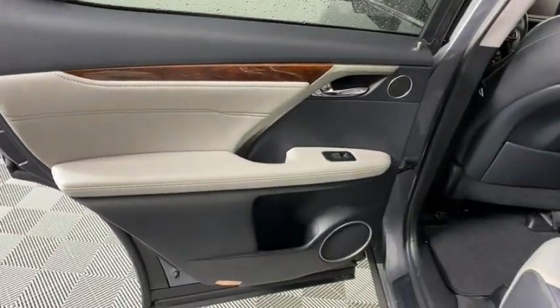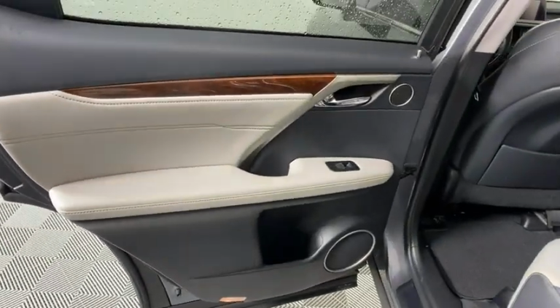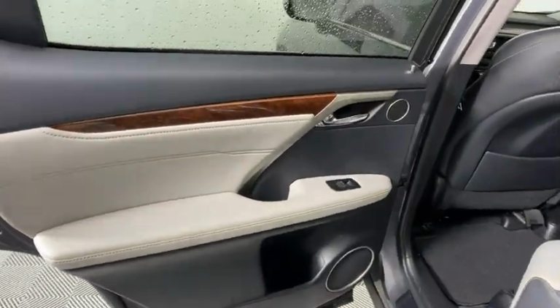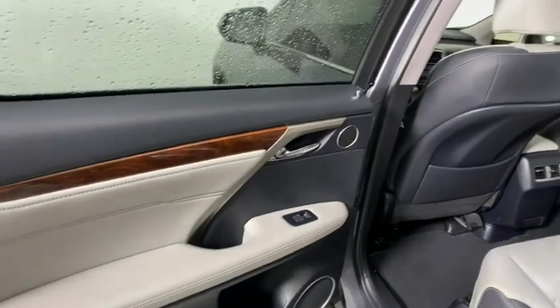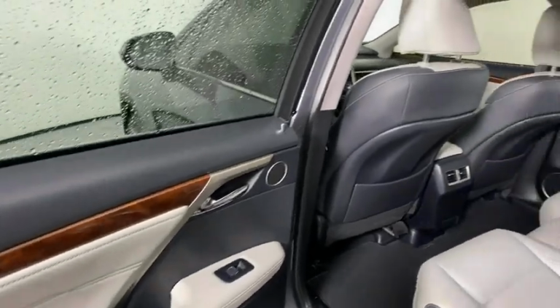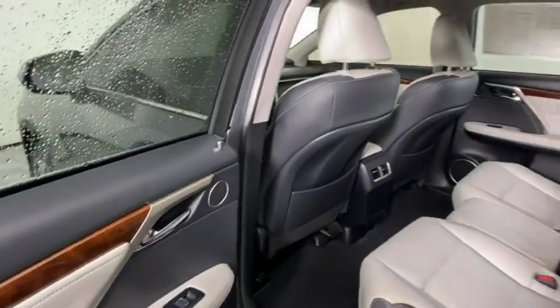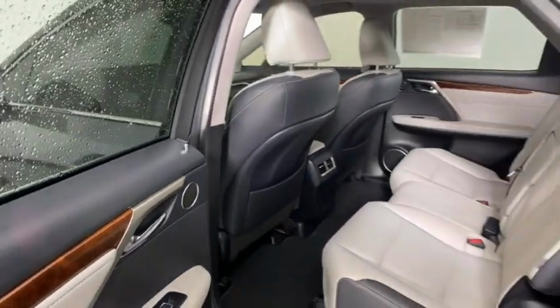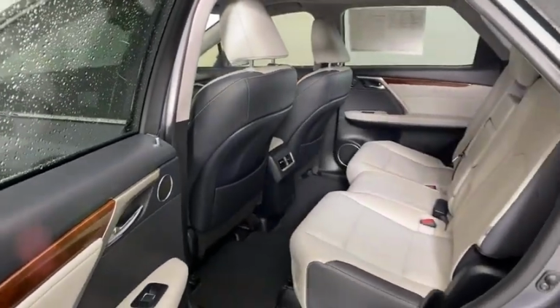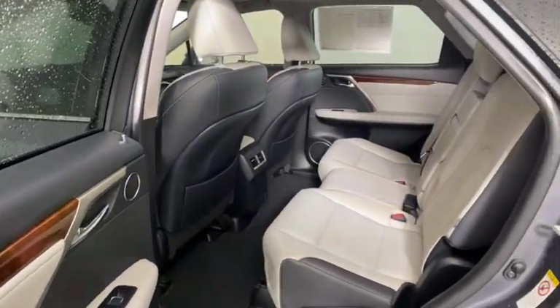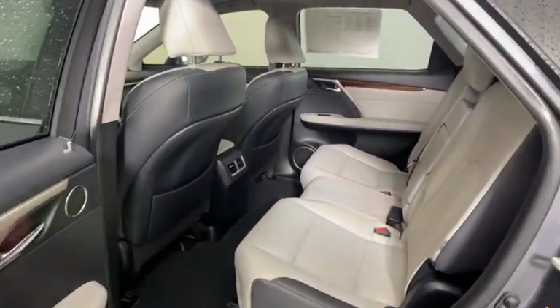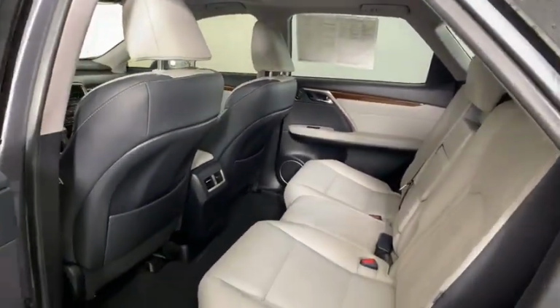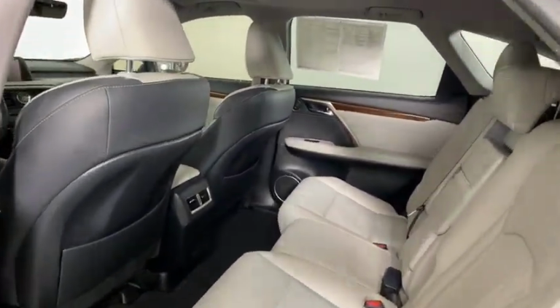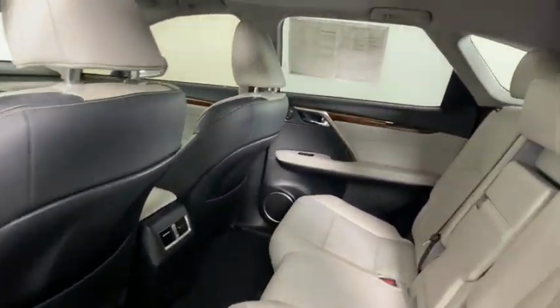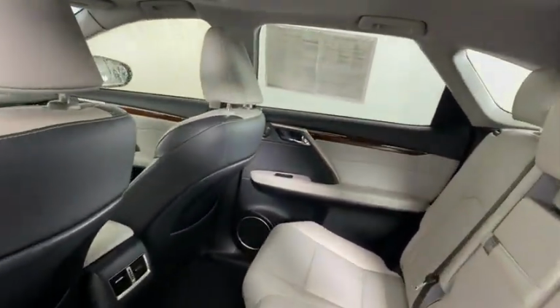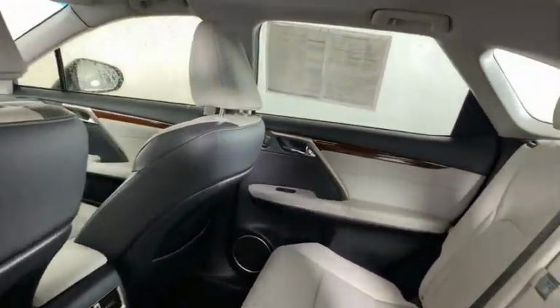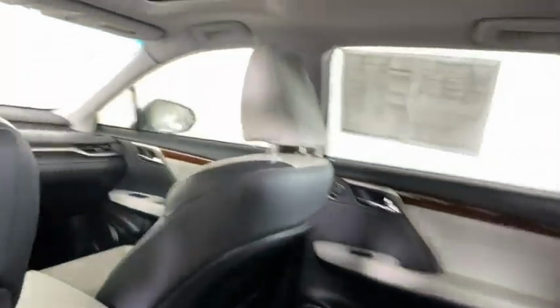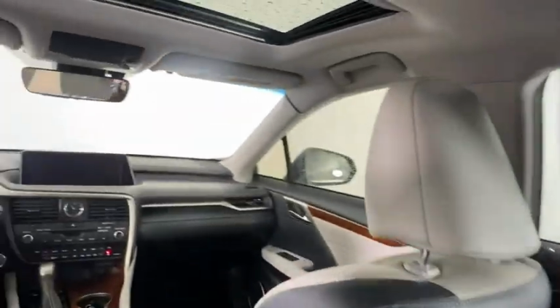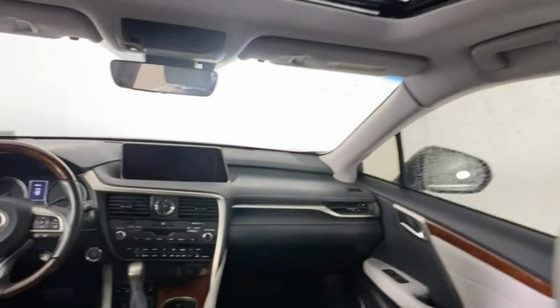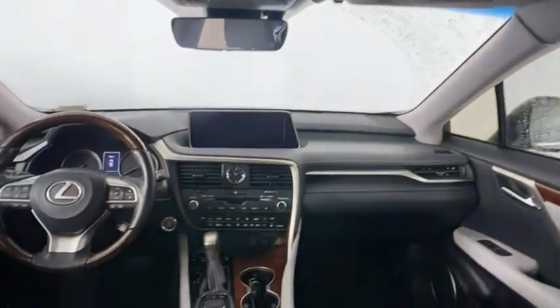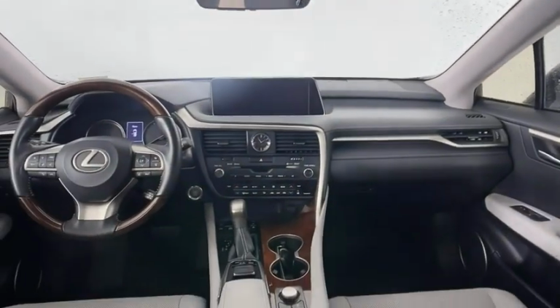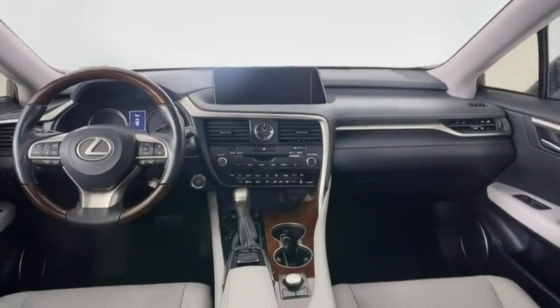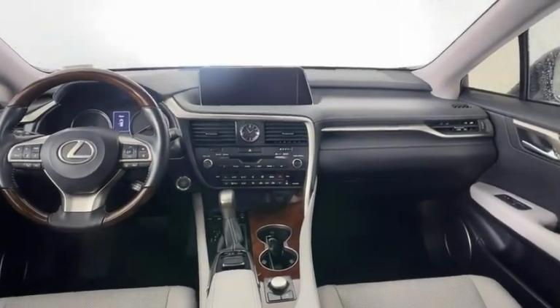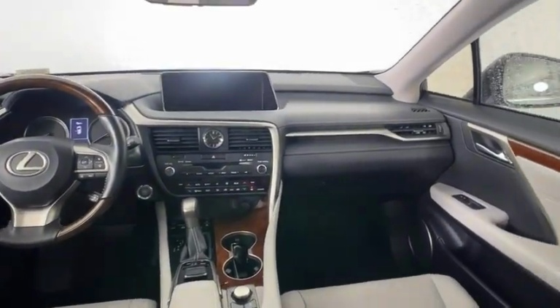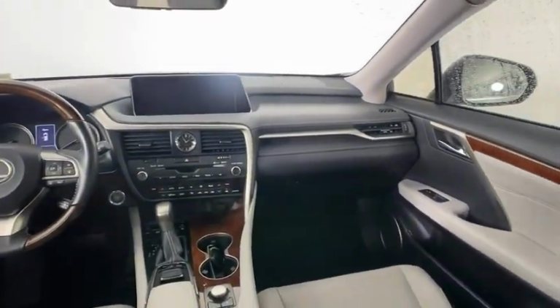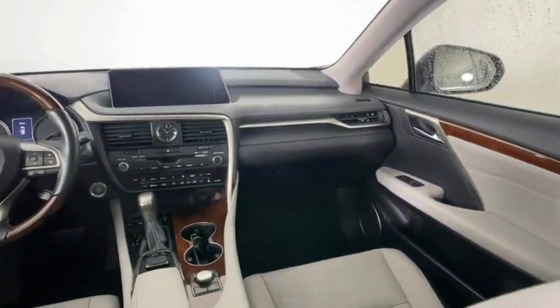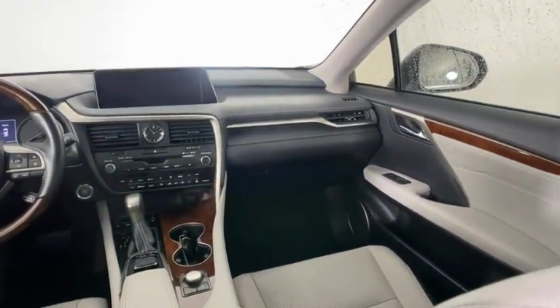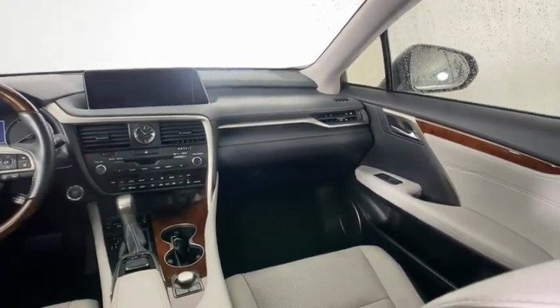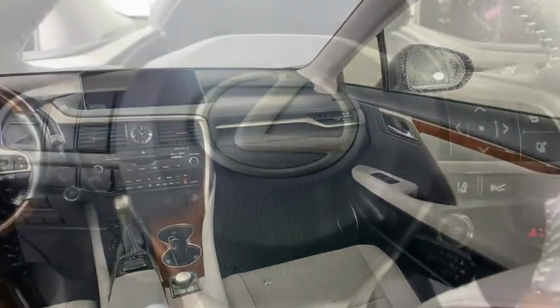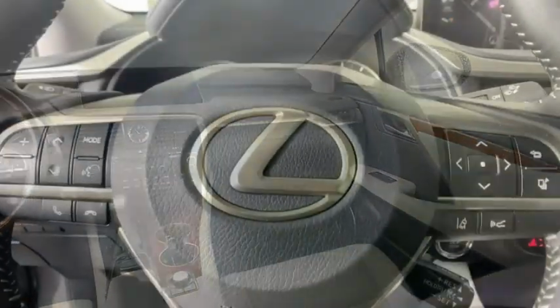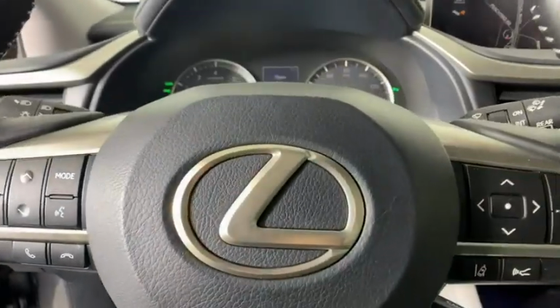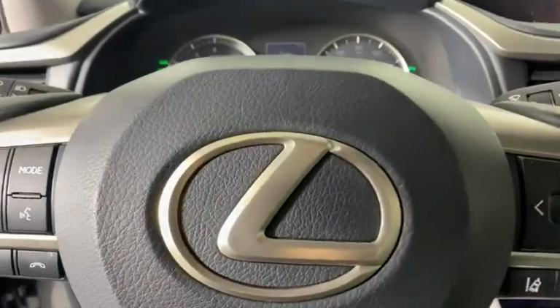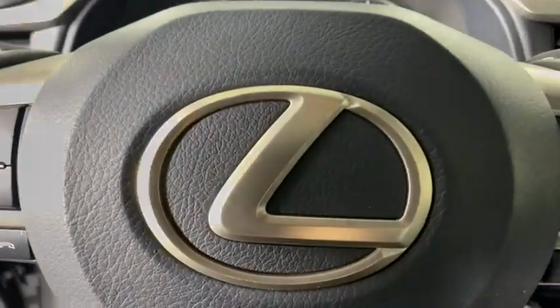Cruise control, hard disk drive media storage, auto-dimming rear view mirror, aluminum wheels, floor mats, four-wheel disc brakes, AM-FM stereo radio, rear defrost, climate control.